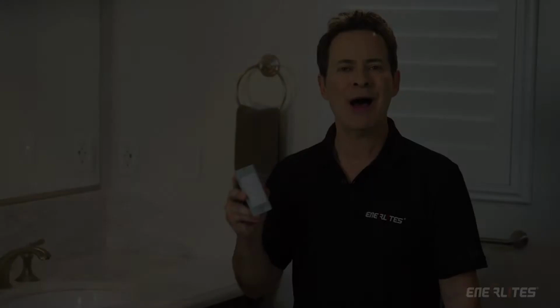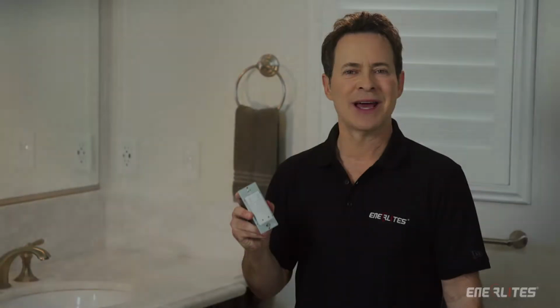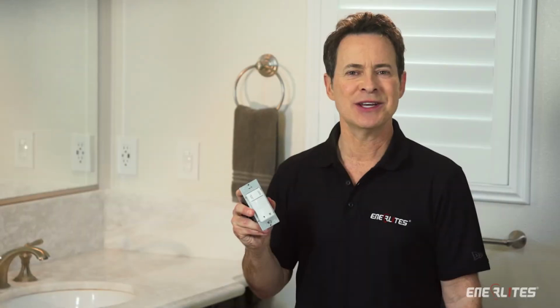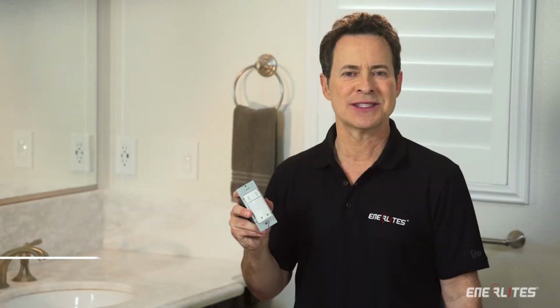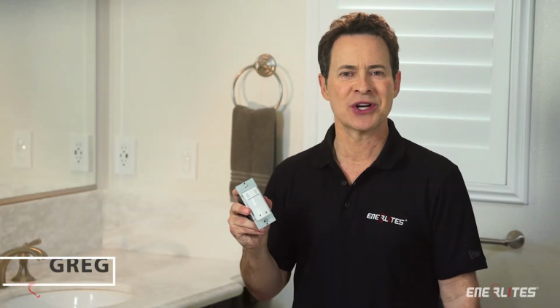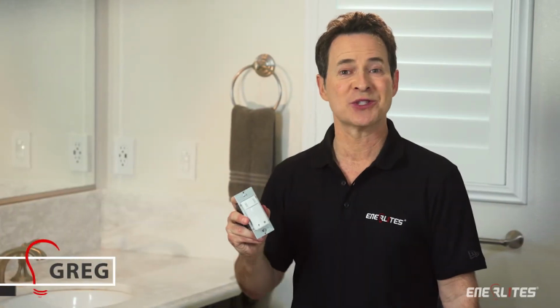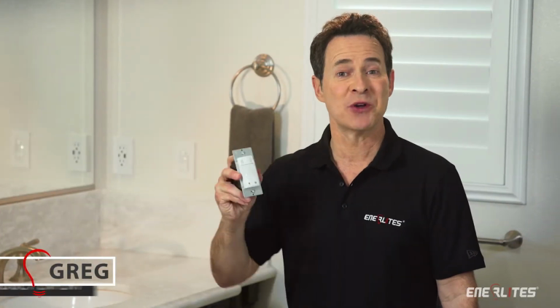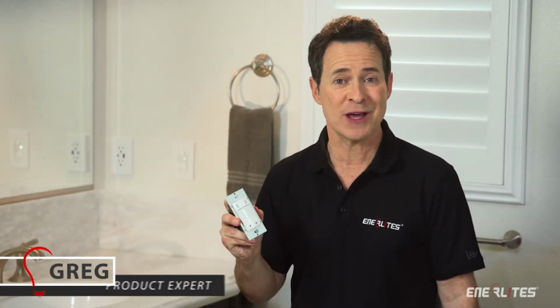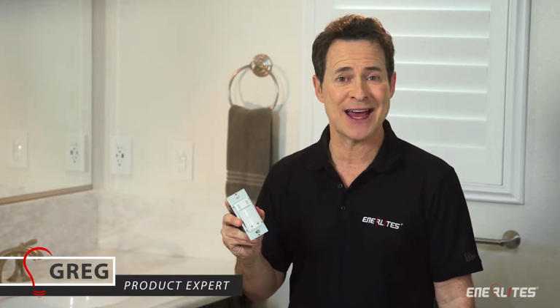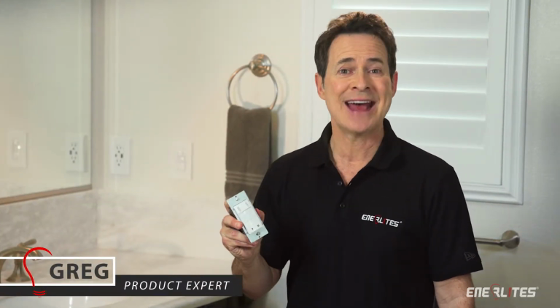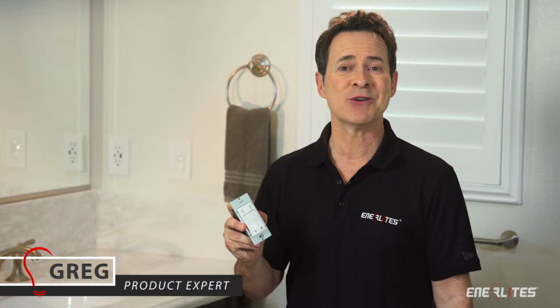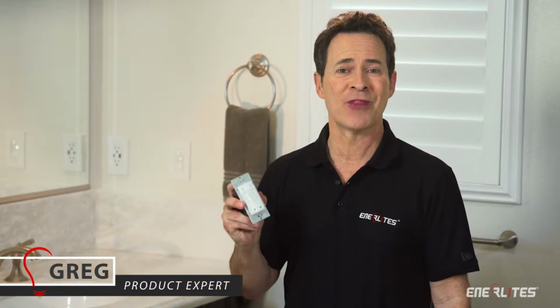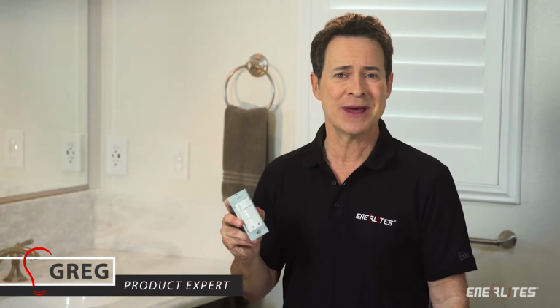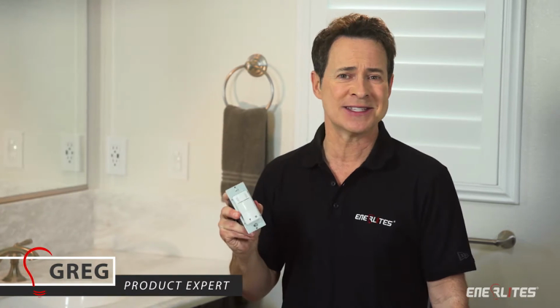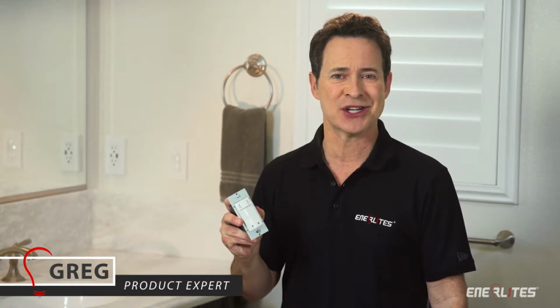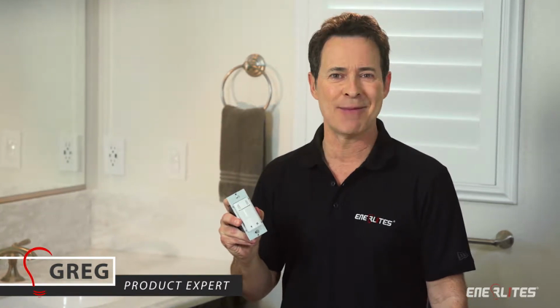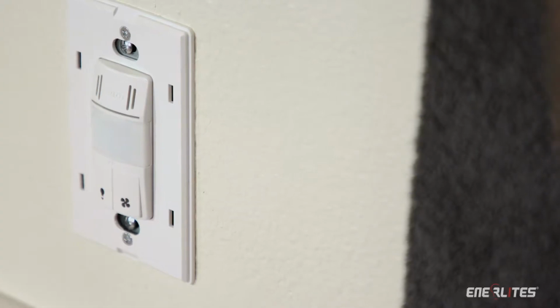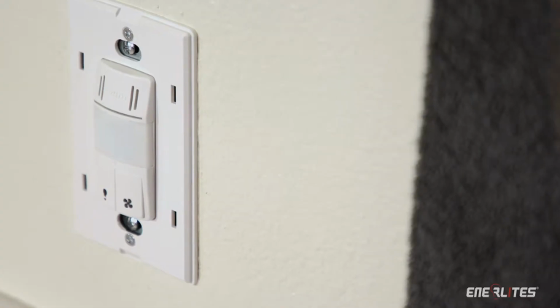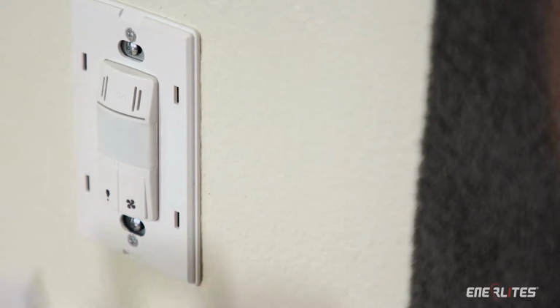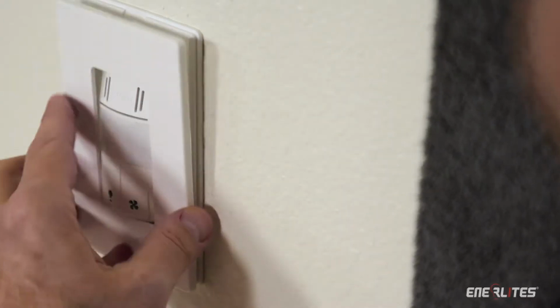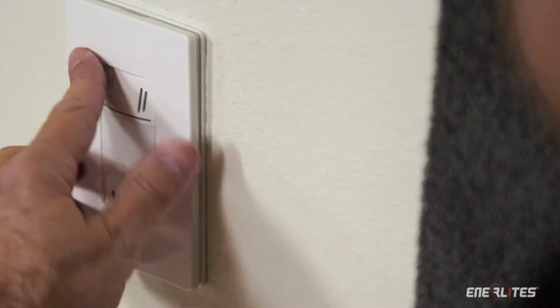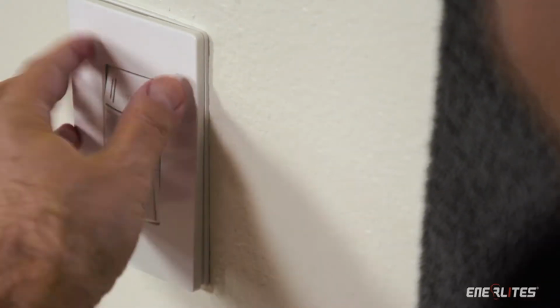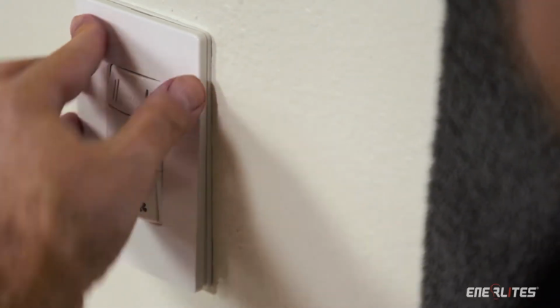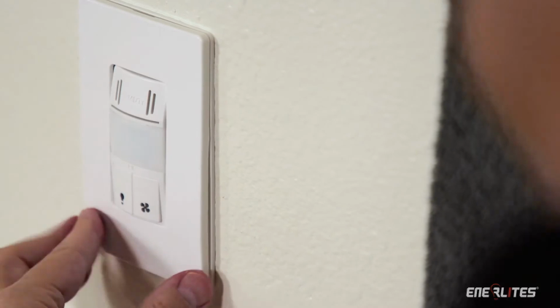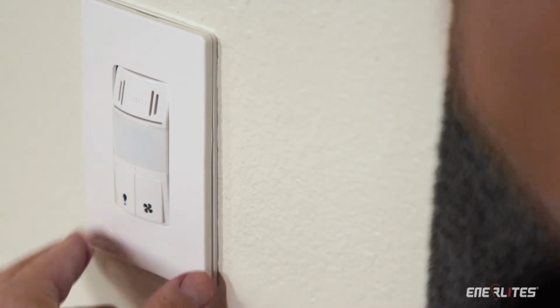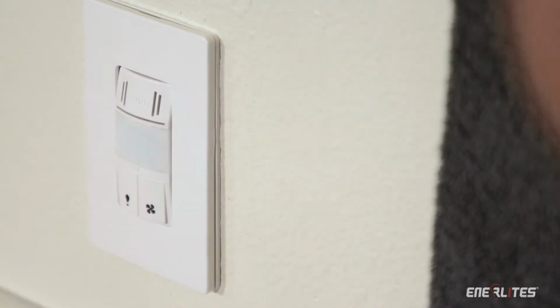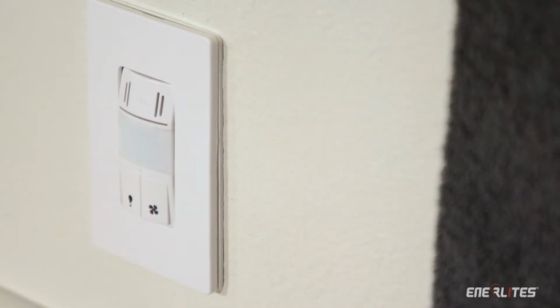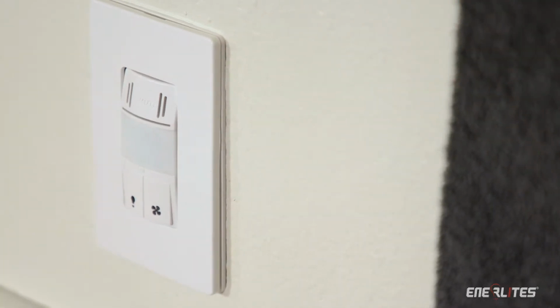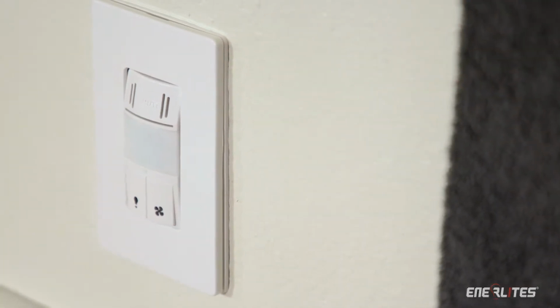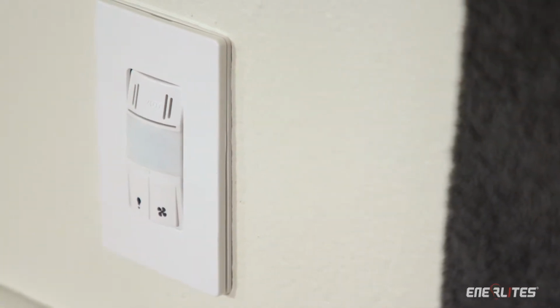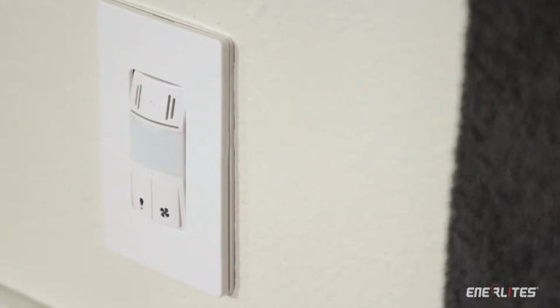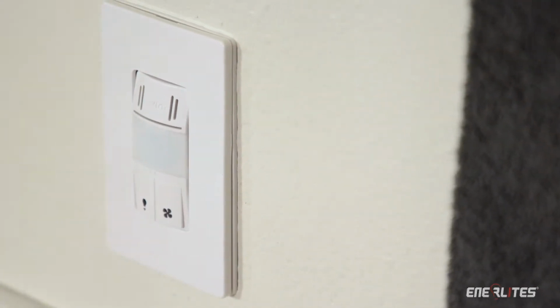How would you like to cut your installation costs by up to 40% and save yourself 30 minutes in installation time? Now it's easy to reduce both by taking advantage of Enerlite's dual technology PIR motion humidity sensor.